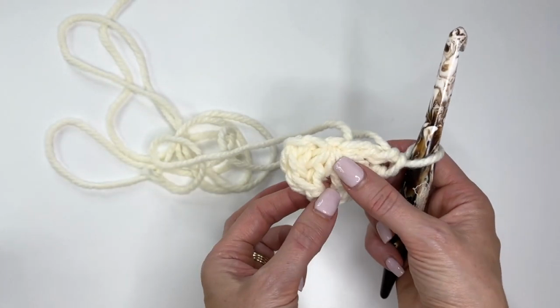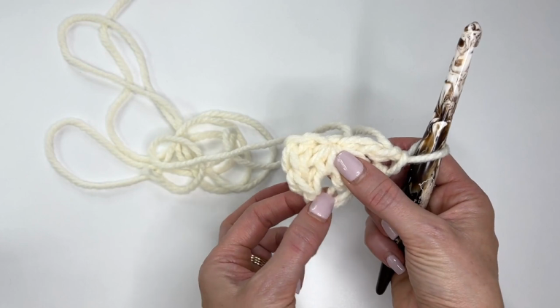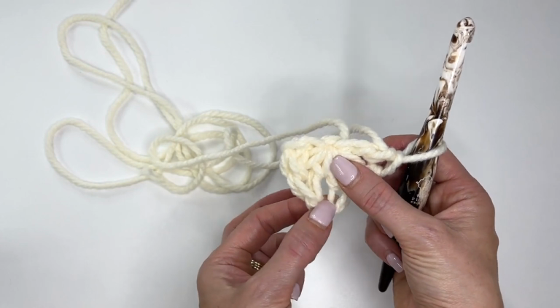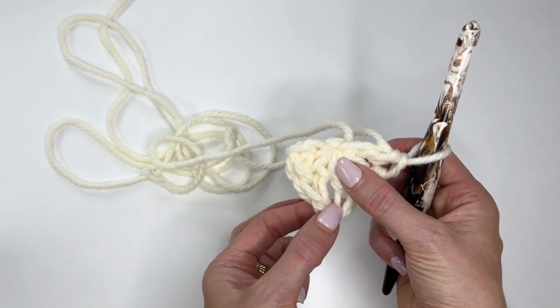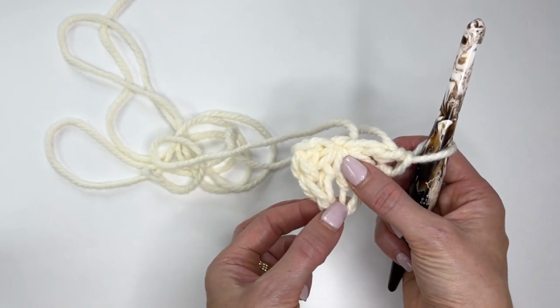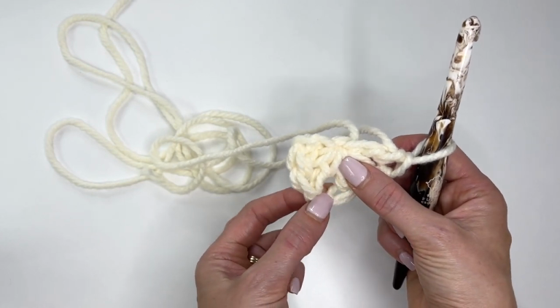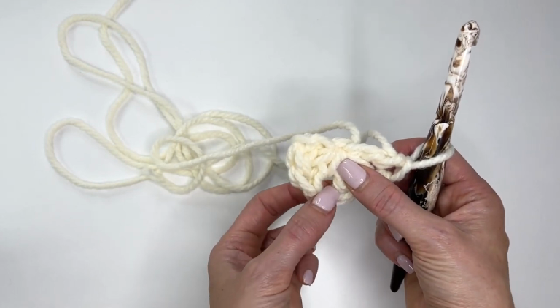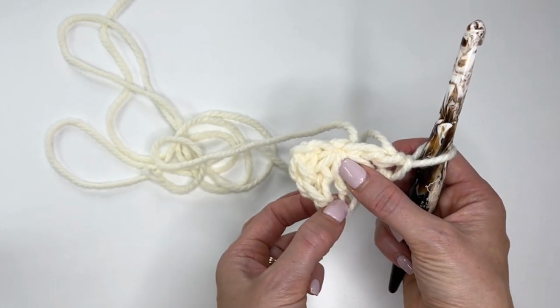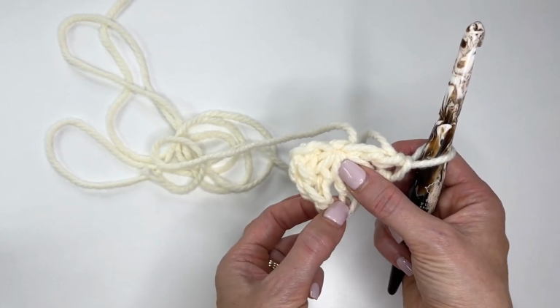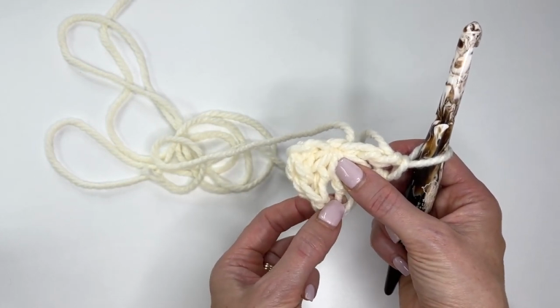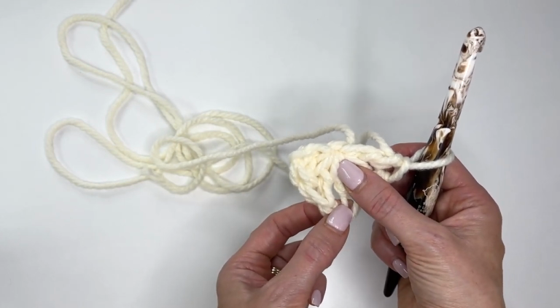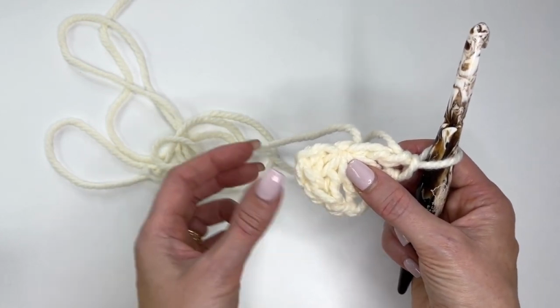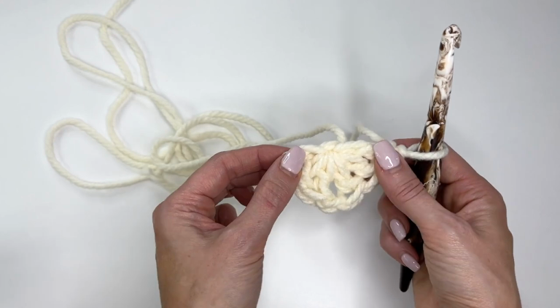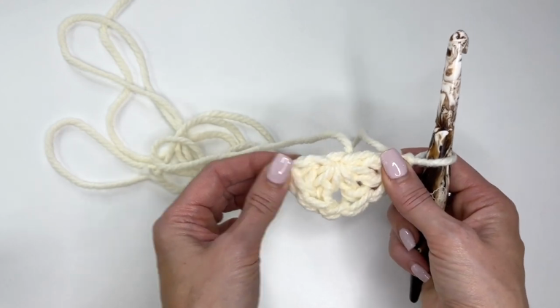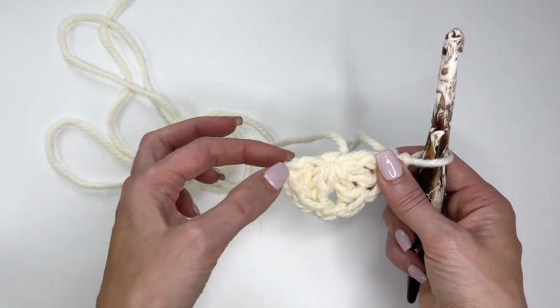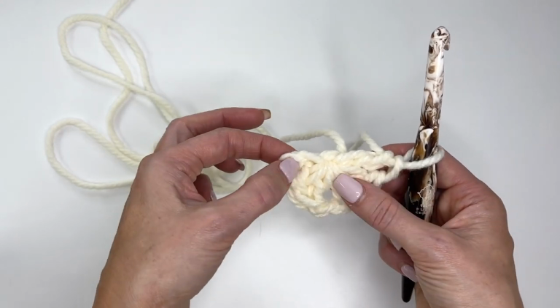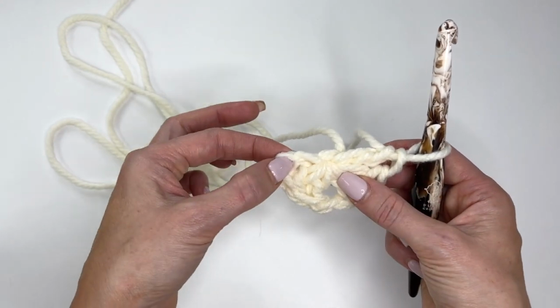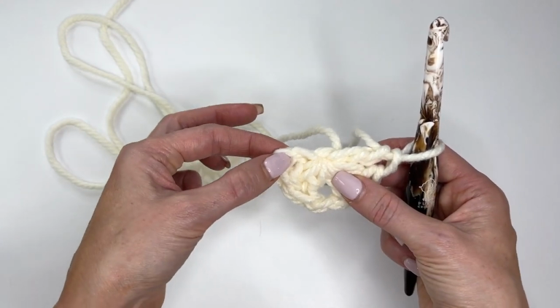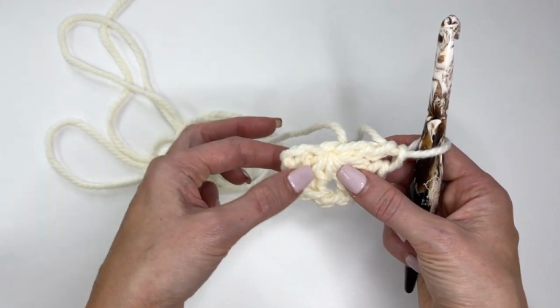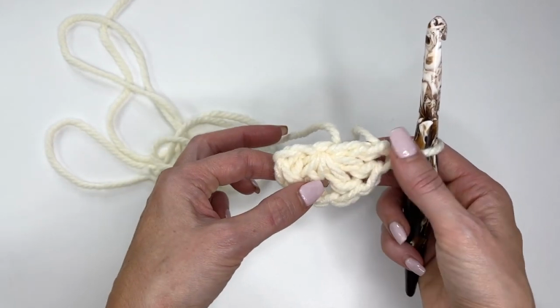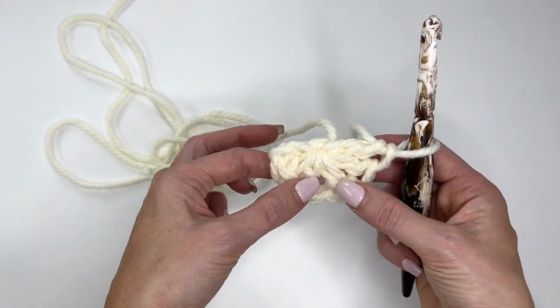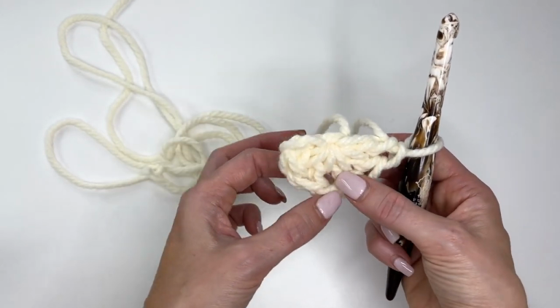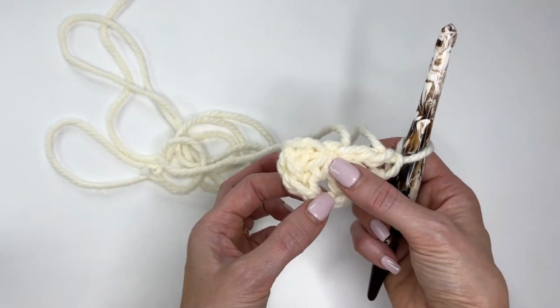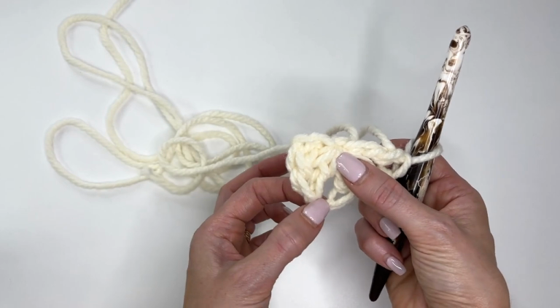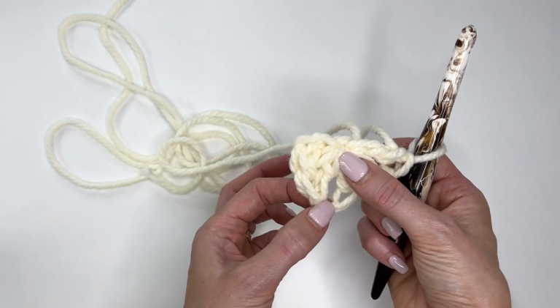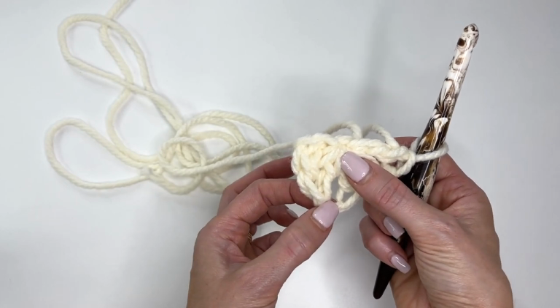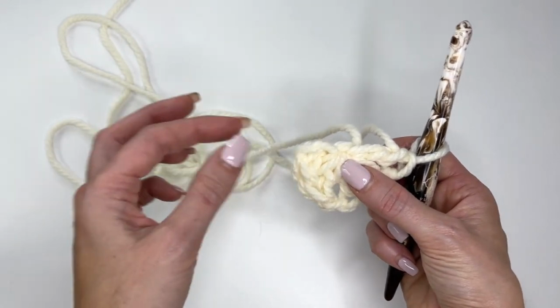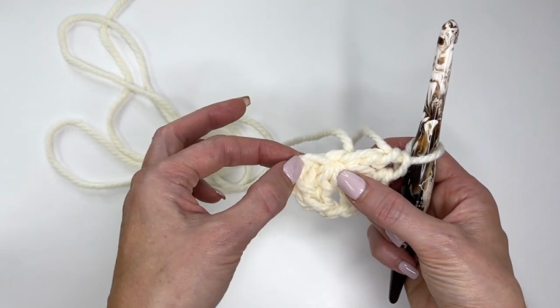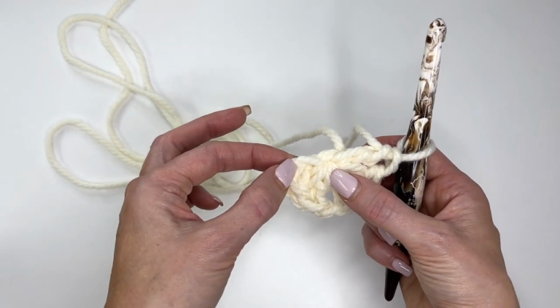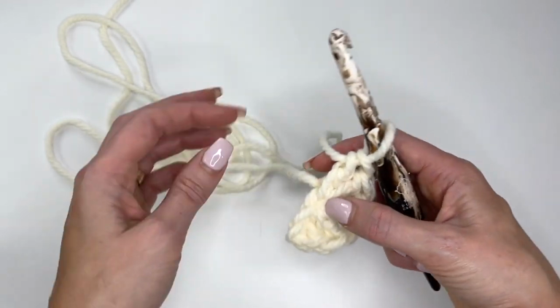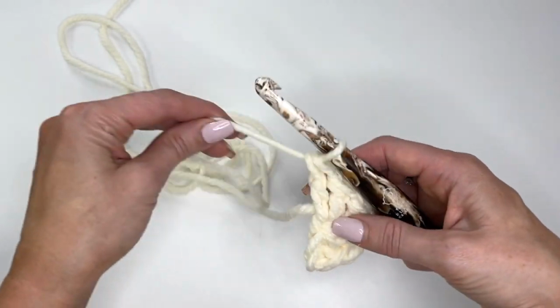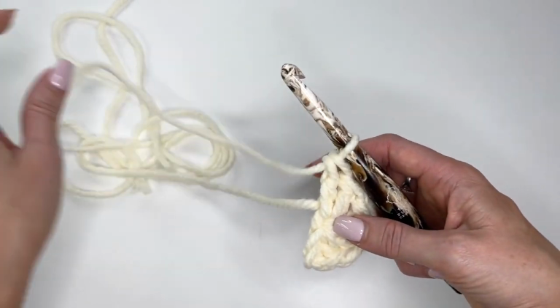The chain one is our point. So we have three doubles, three doubles, and our point here. That chain two counts as one of those doubles.